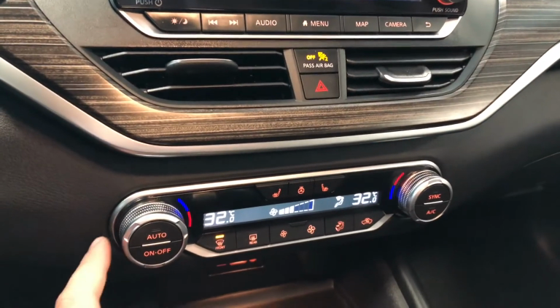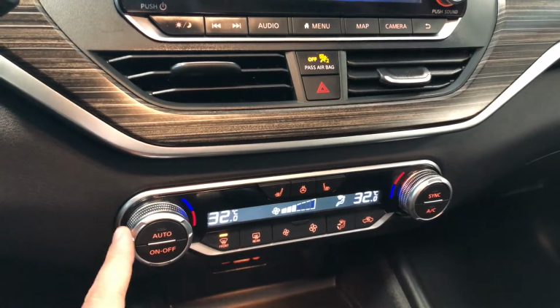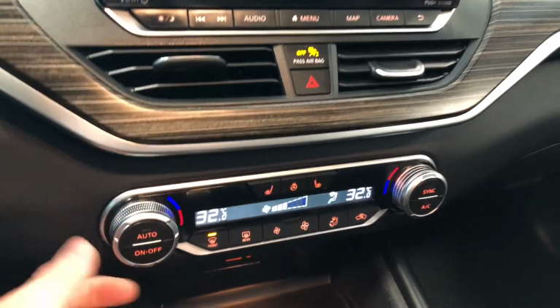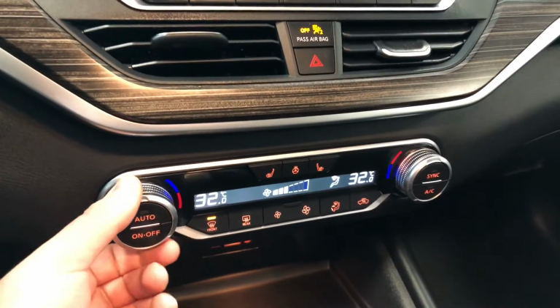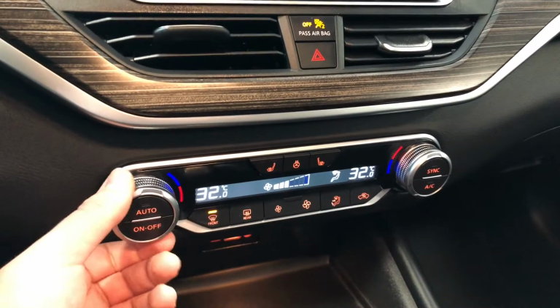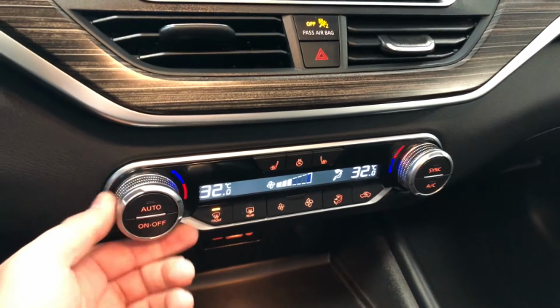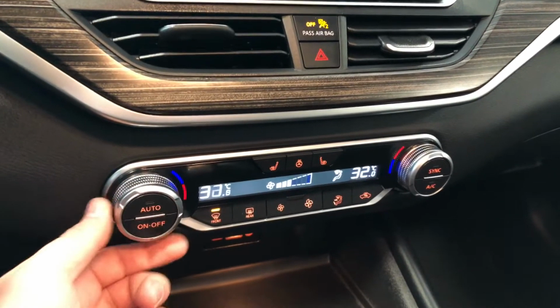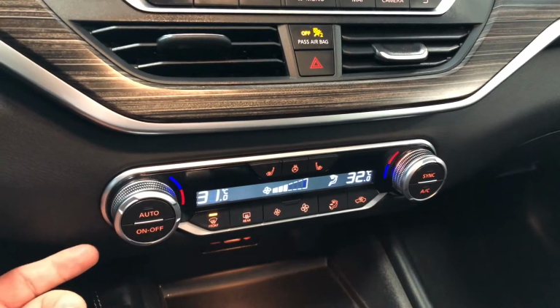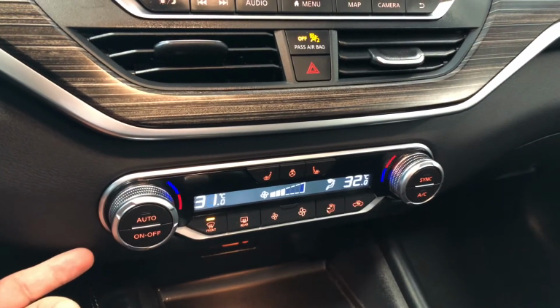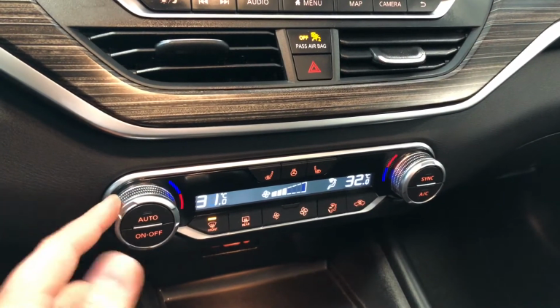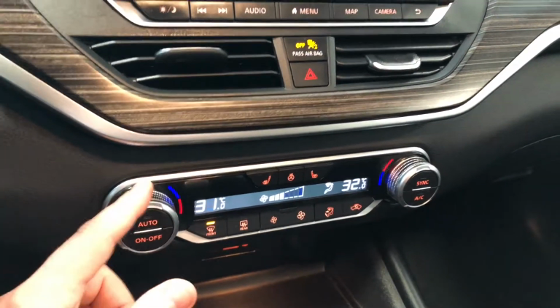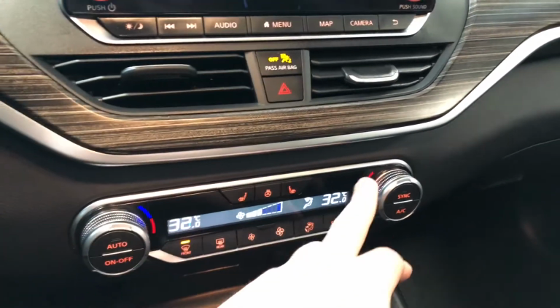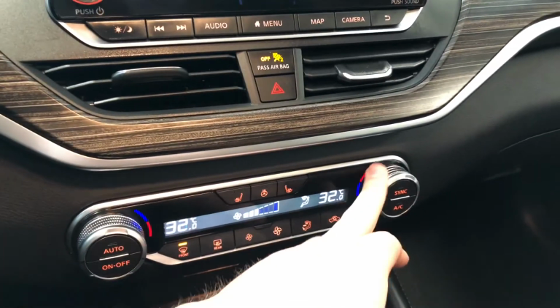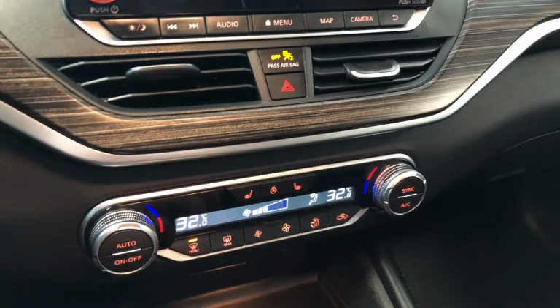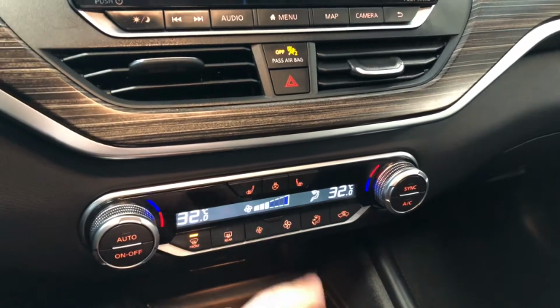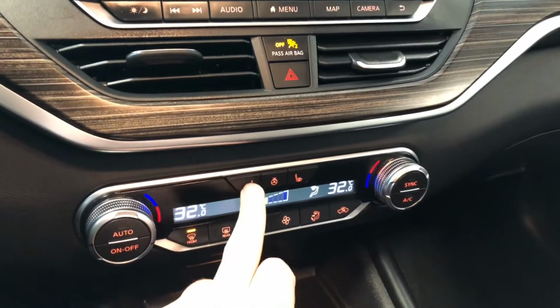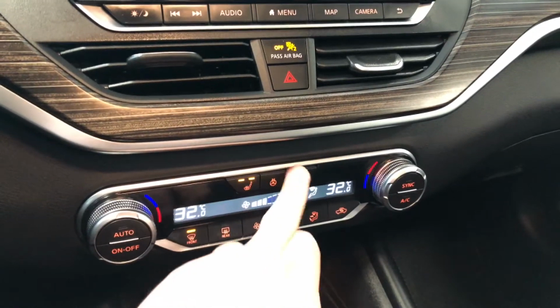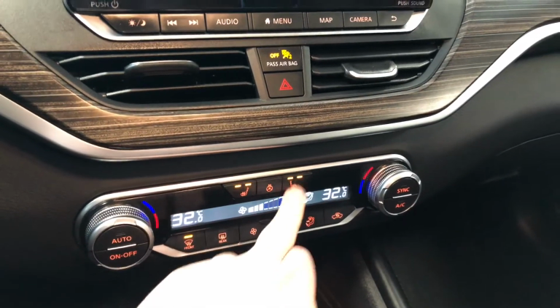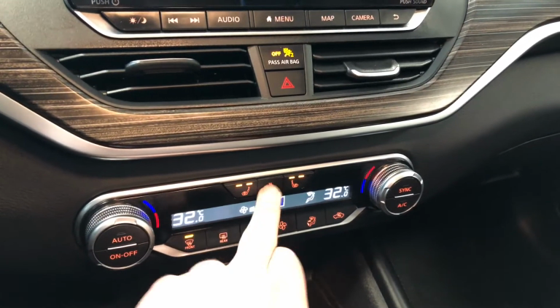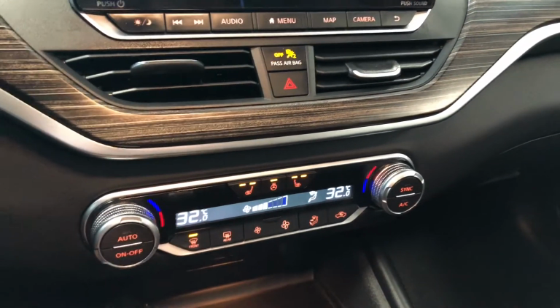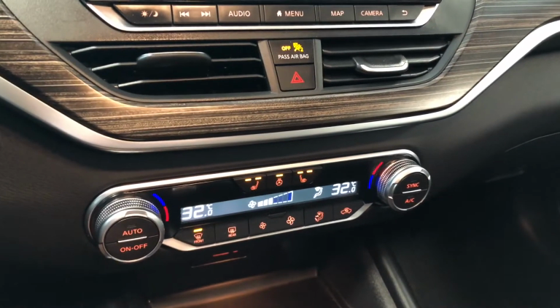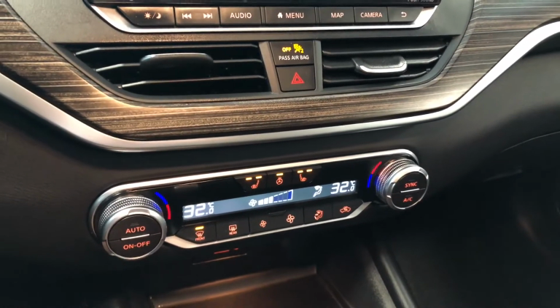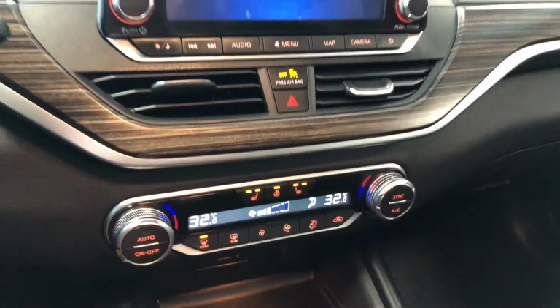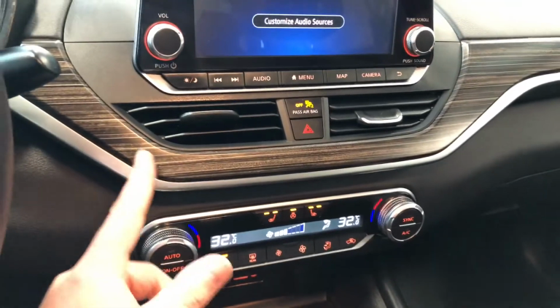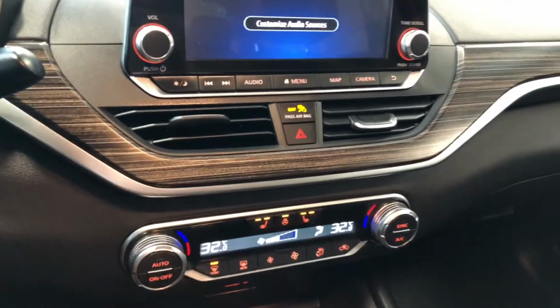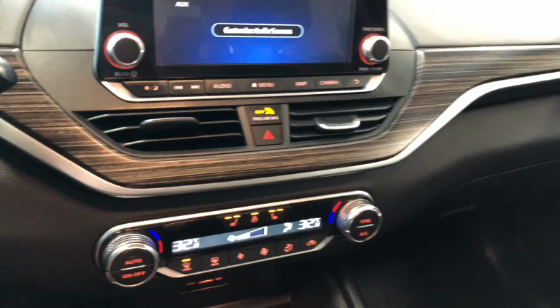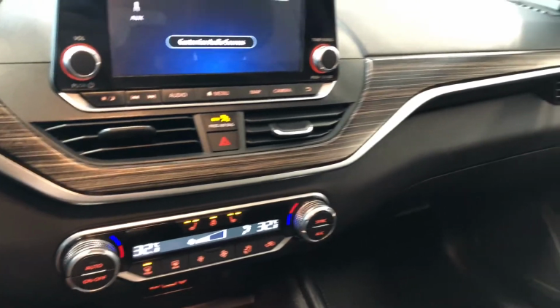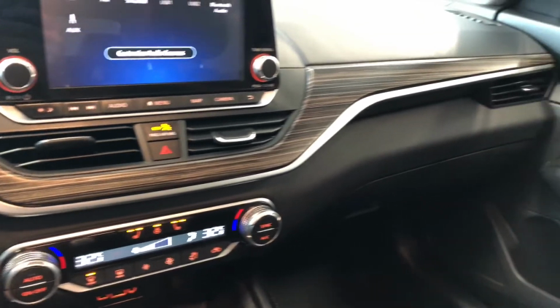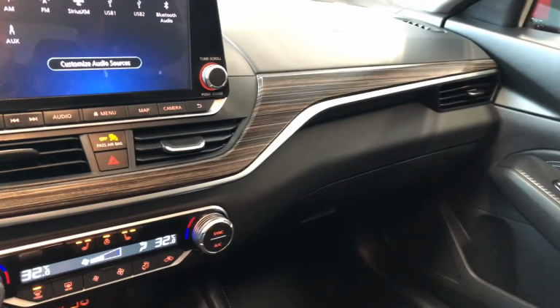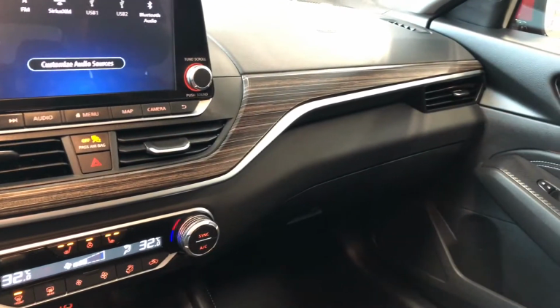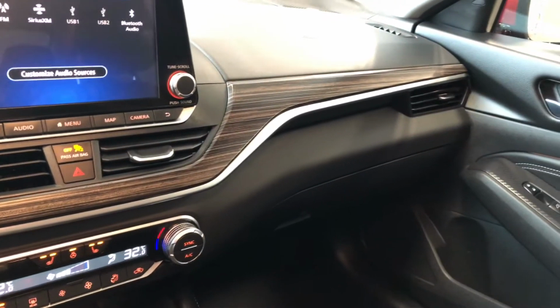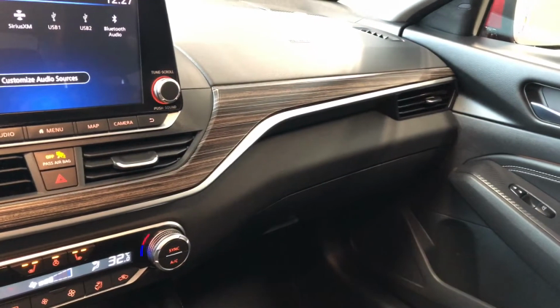You have these nice sturdy smooth-turning dials, and it is dual zone so the temperatures can be adjusted on both sides. You also have your driver and passenger heated seats as well as your heated steering wheel. There is also this nice wood grain trim that runs all the way from the driver side to the passenger side door.